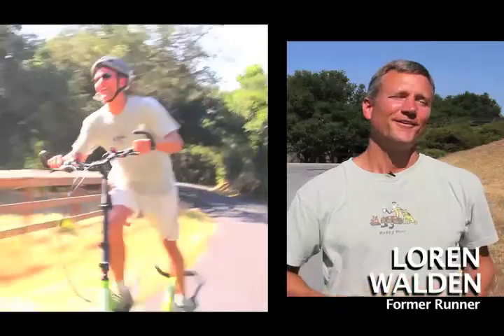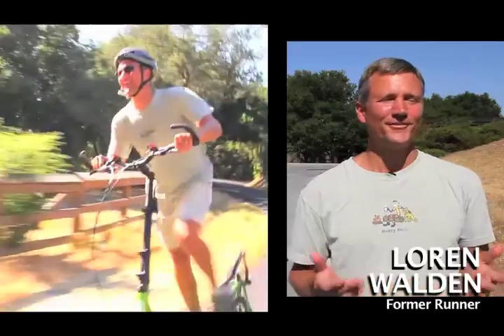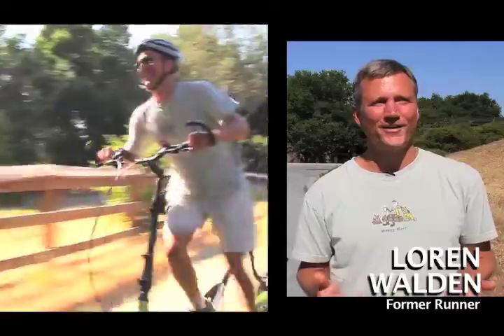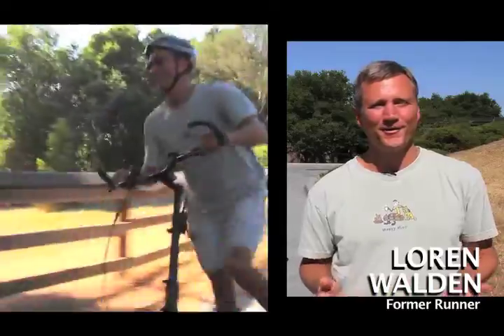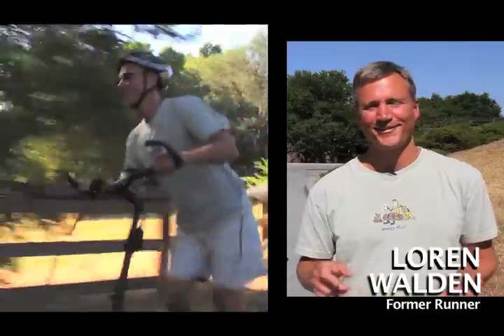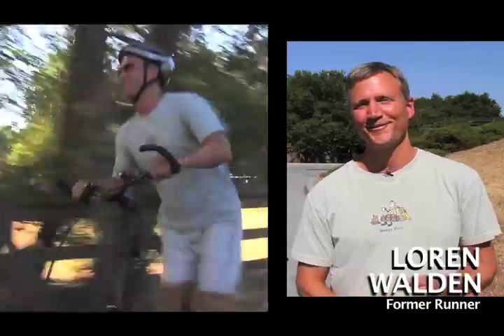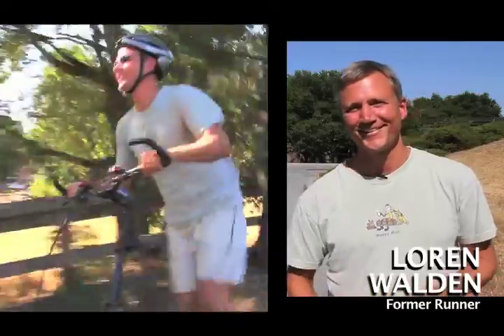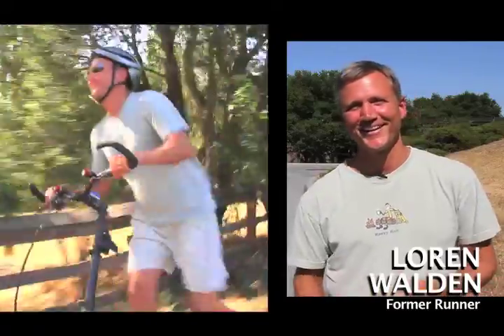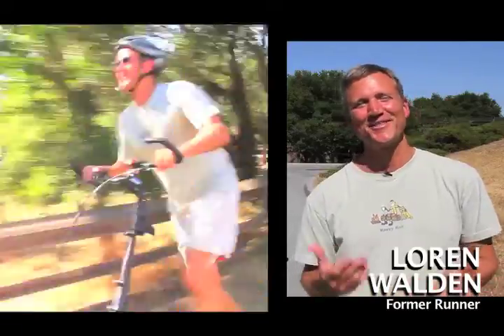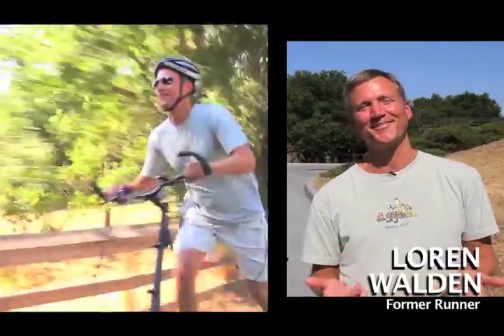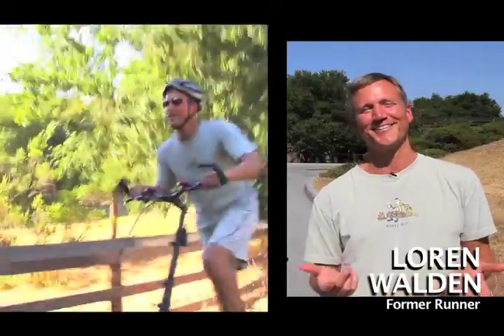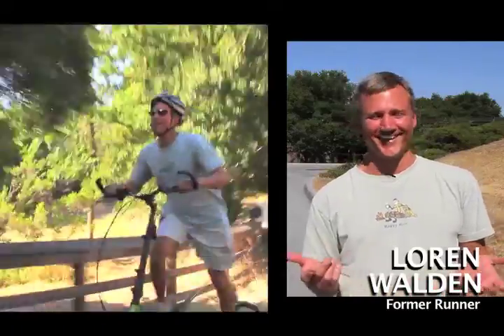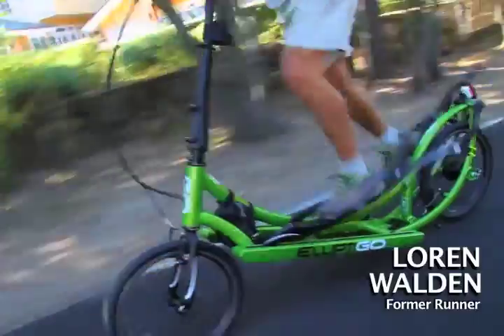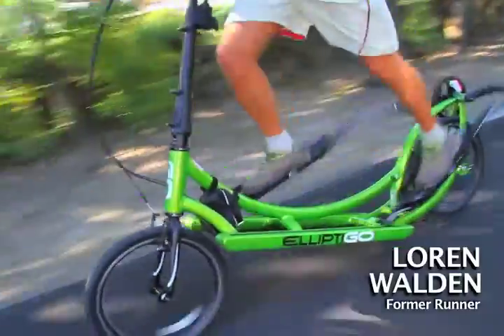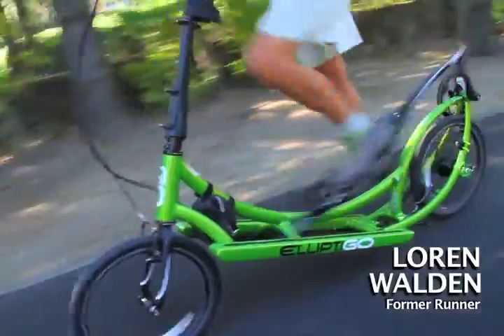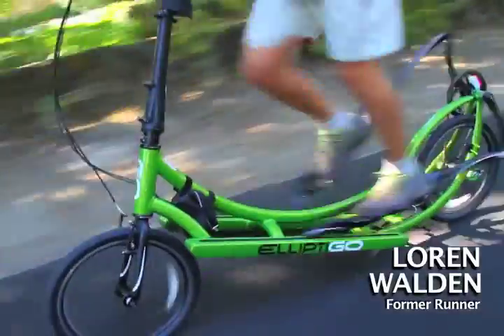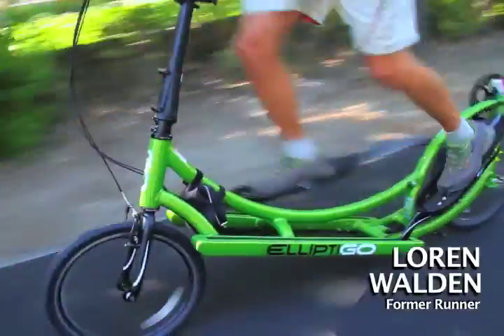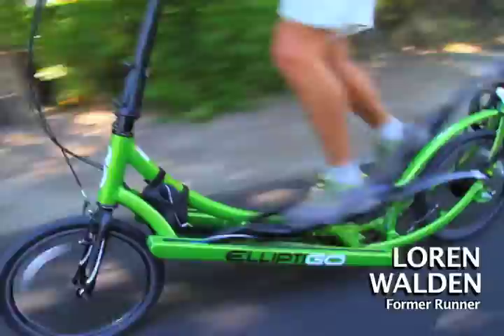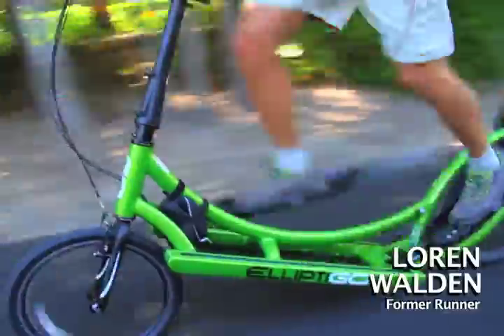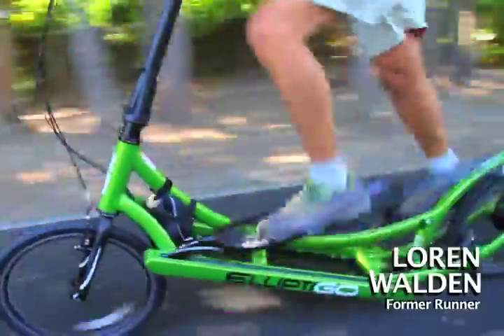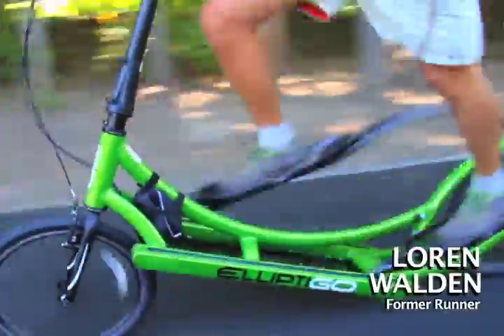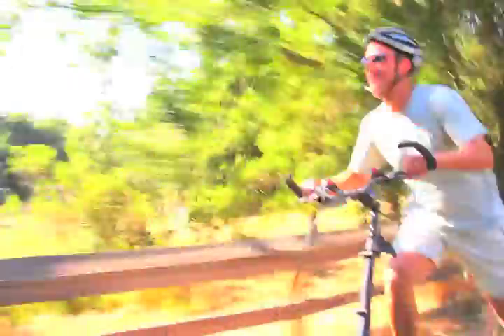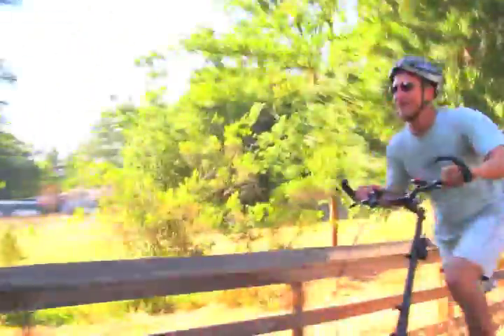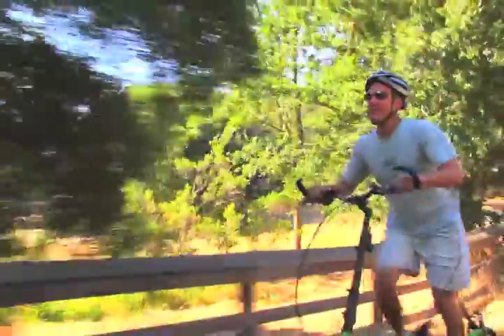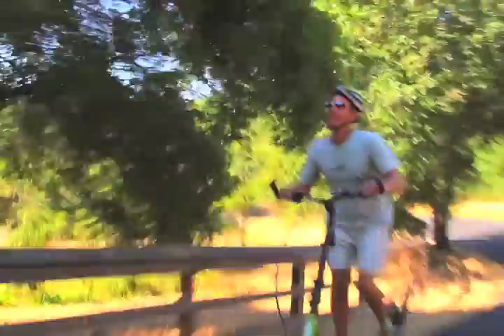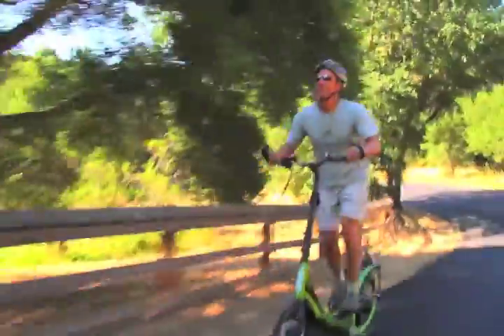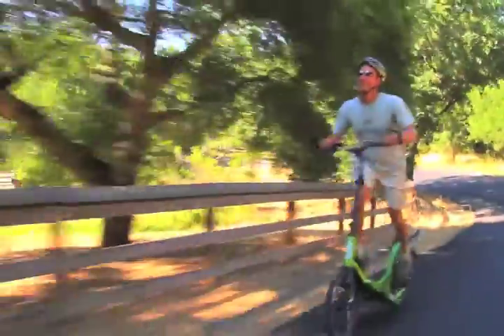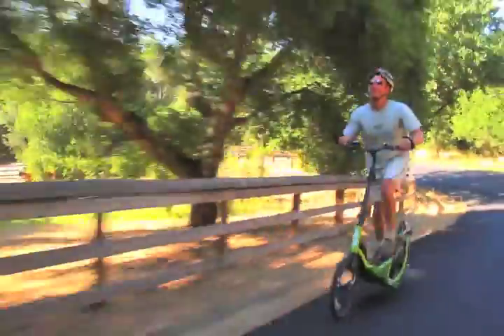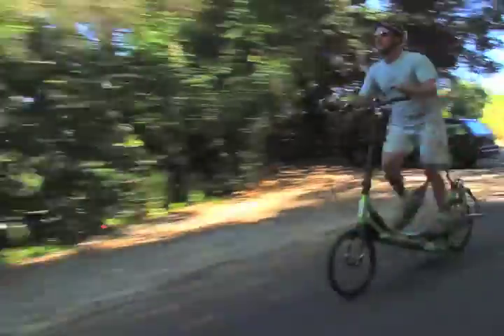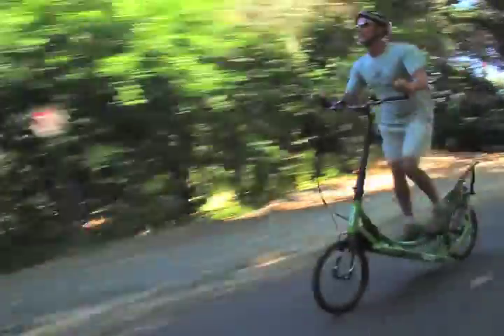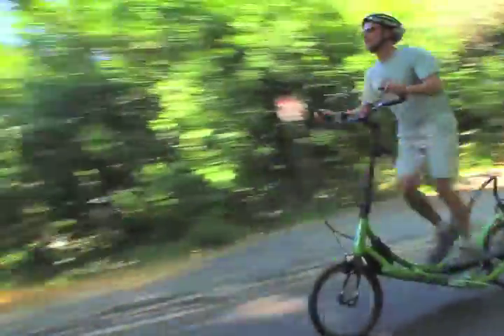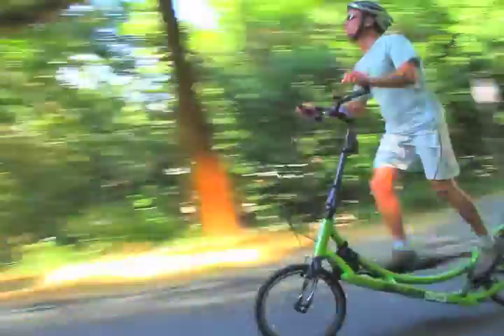The favorite part is the endorphin rush — I get the runner's high again. It's like running, it's what I used to do. I used to come home, throw on my shoes and run. And that's what I do now — I just hop on it and ride.